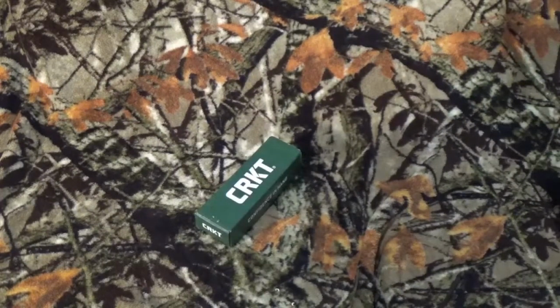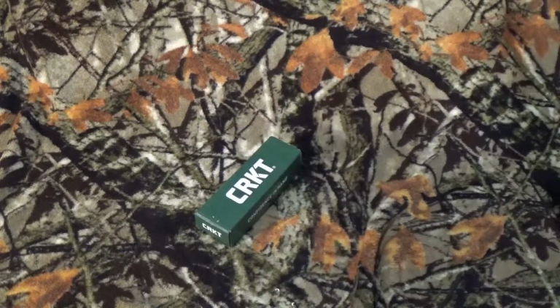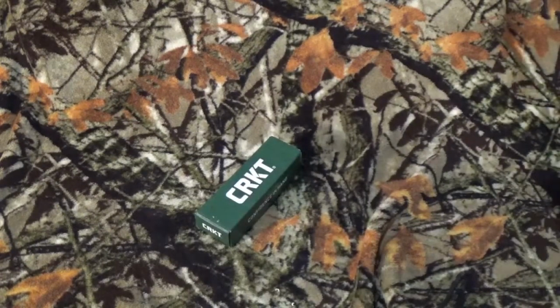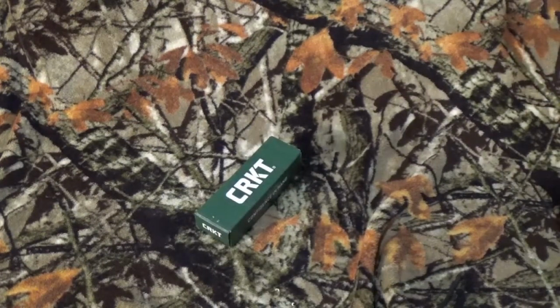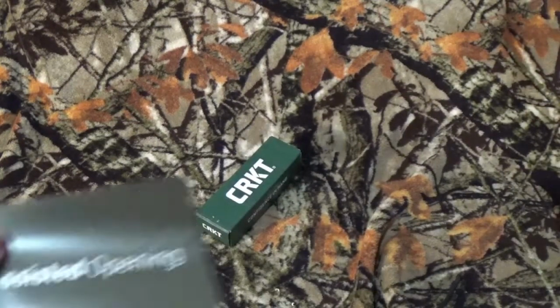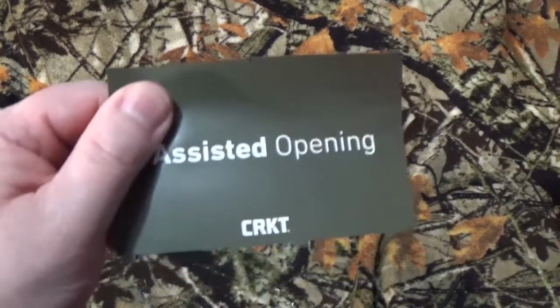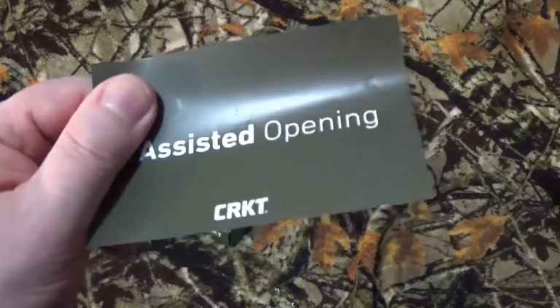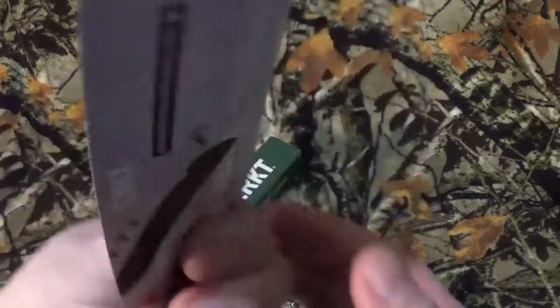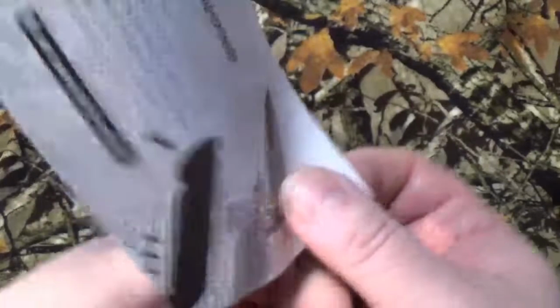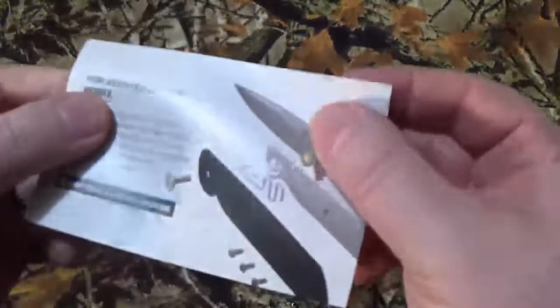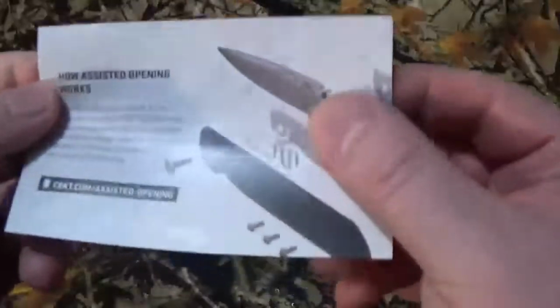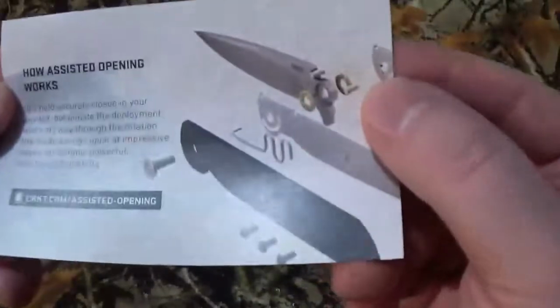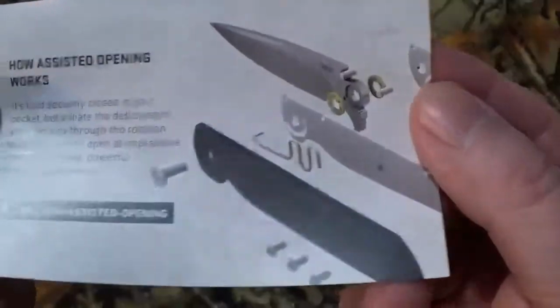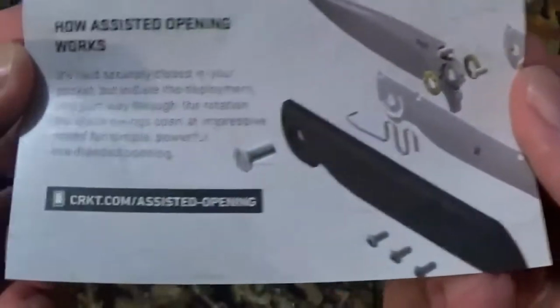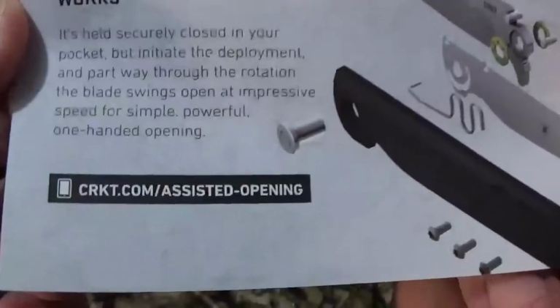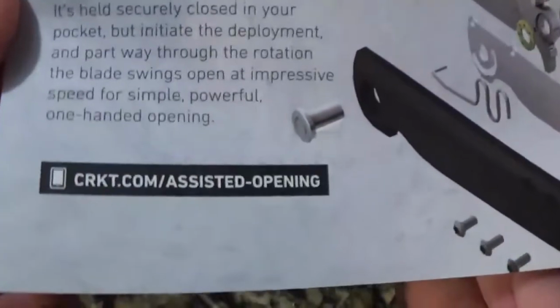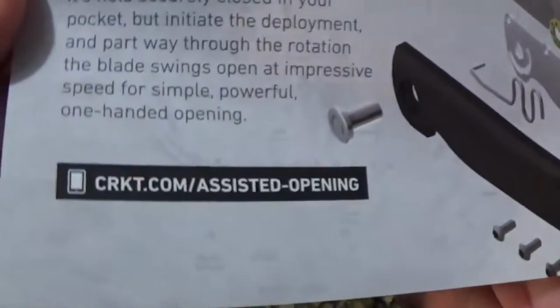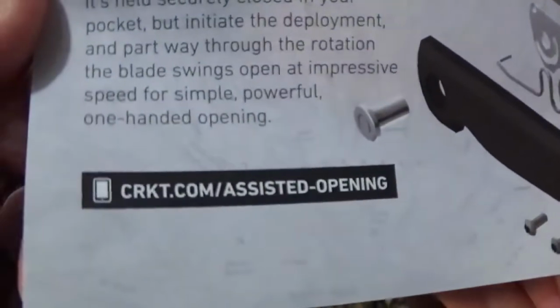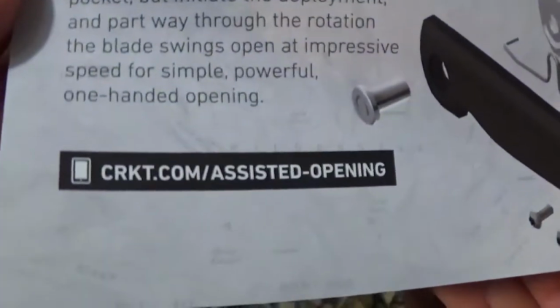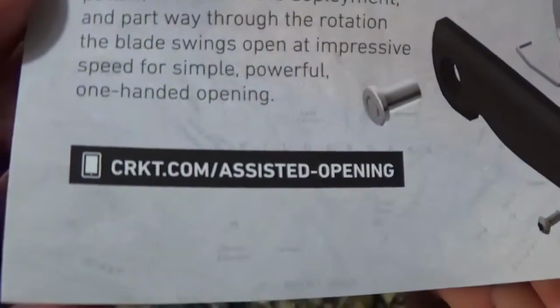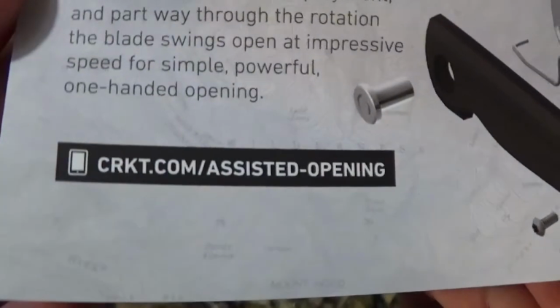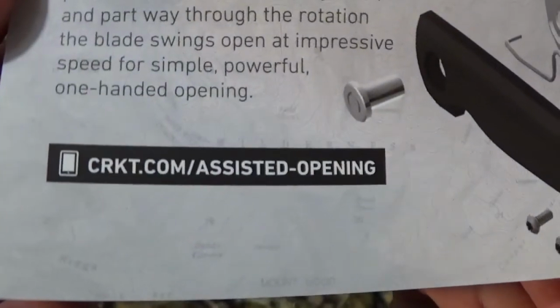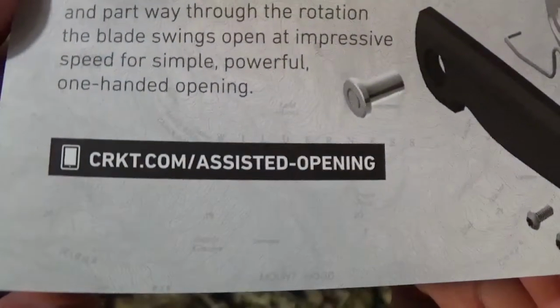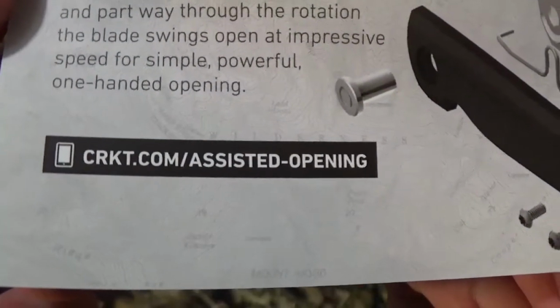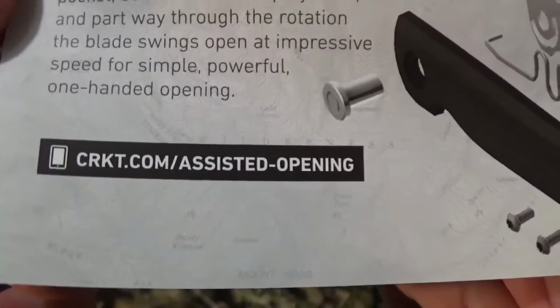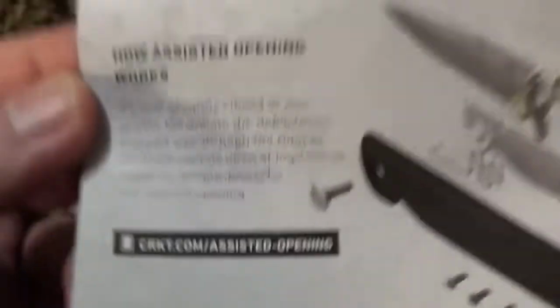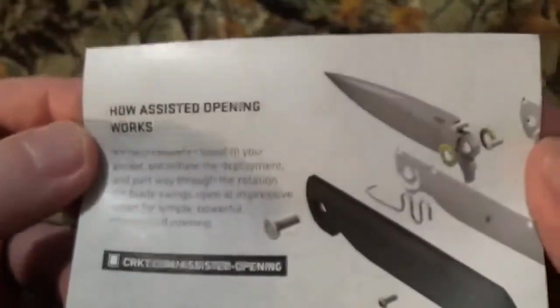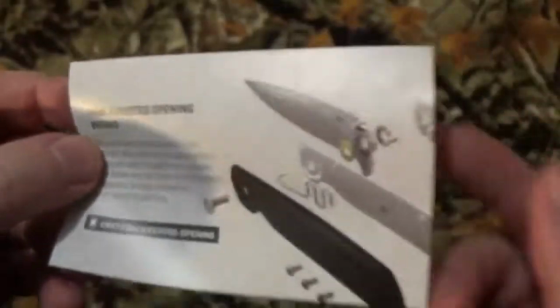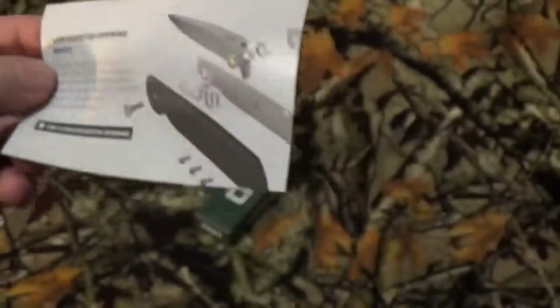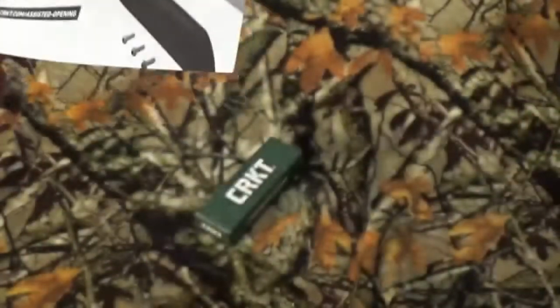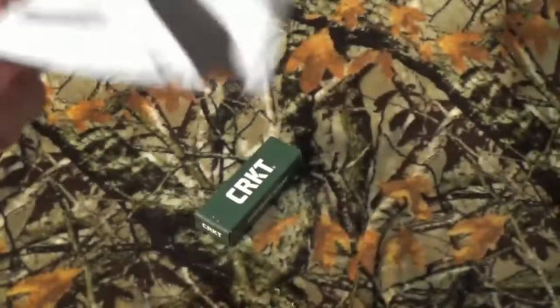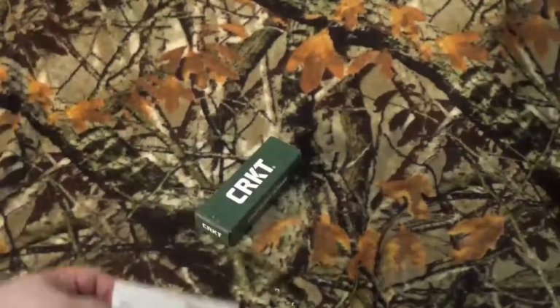CRKT always throws in some great propaganda. This one has an assisted opener, so they want you to know all about it. If you want to know in greater detail, go to that website right there — they'll teach you everything you need to know in a much better way than I ever could.